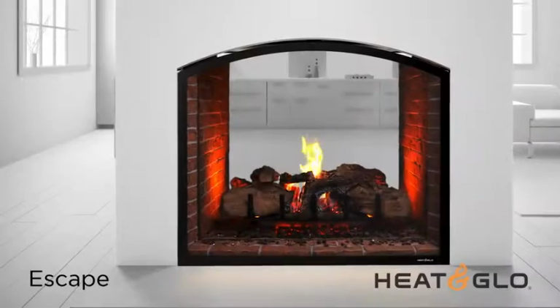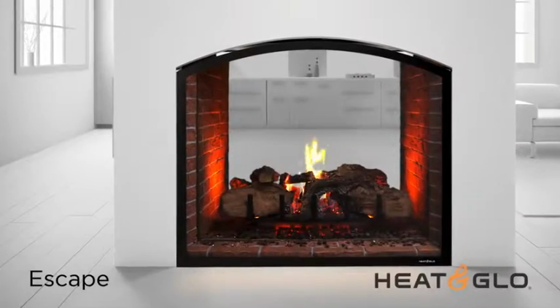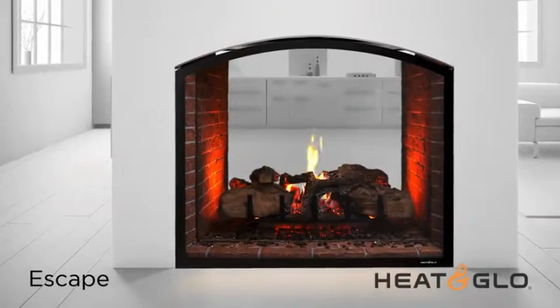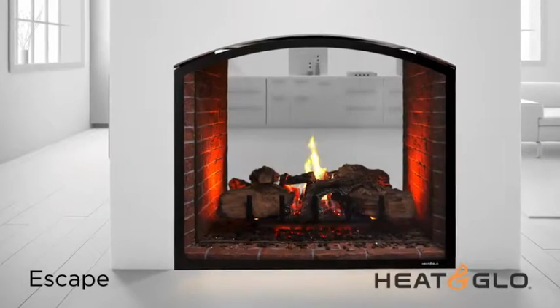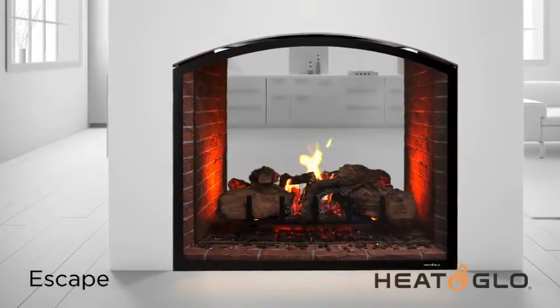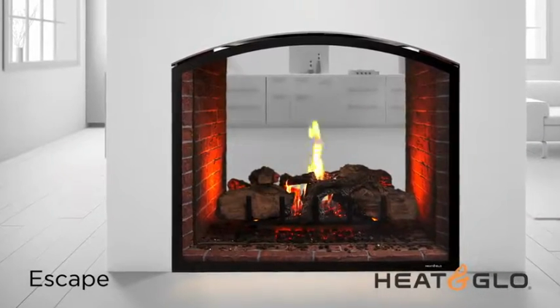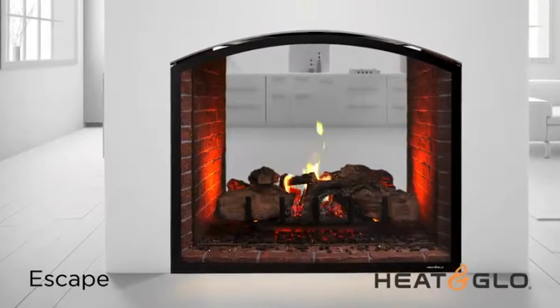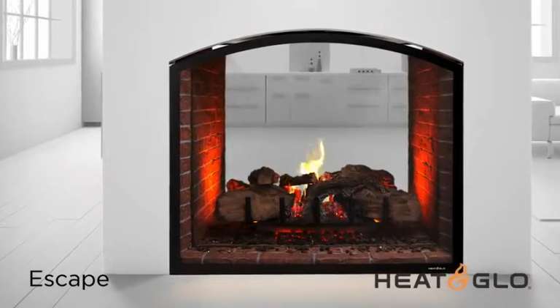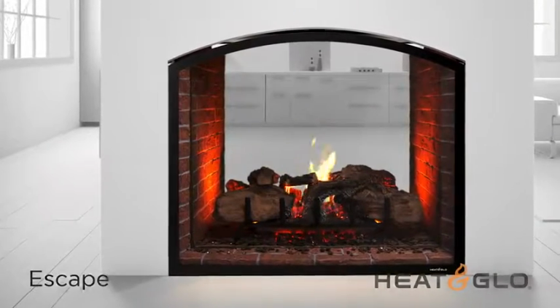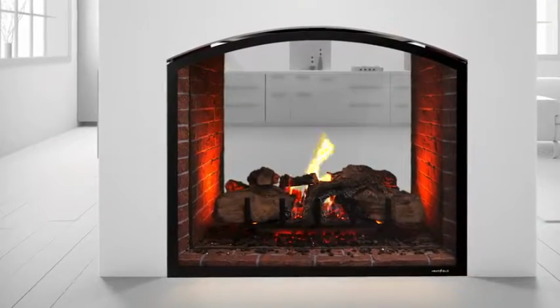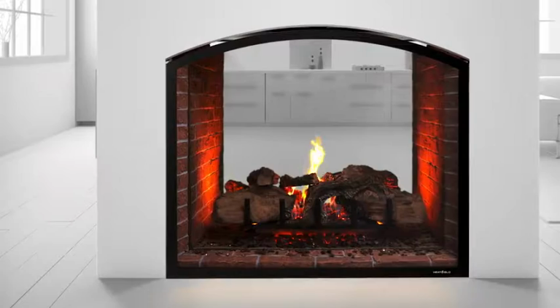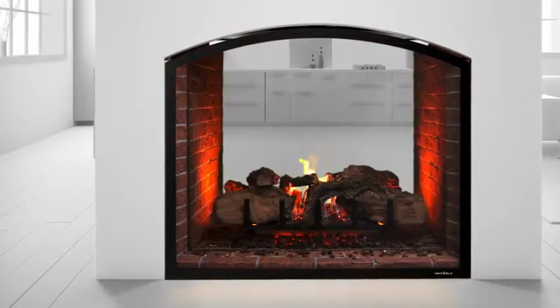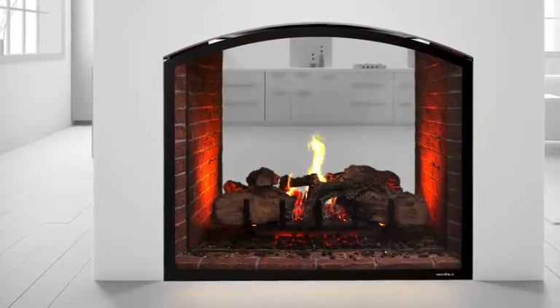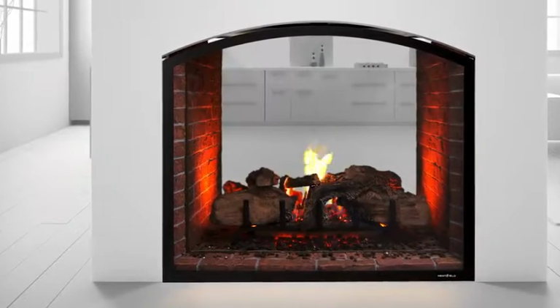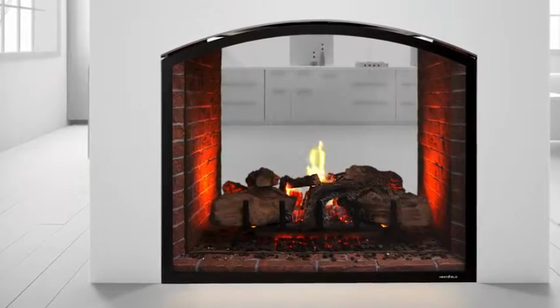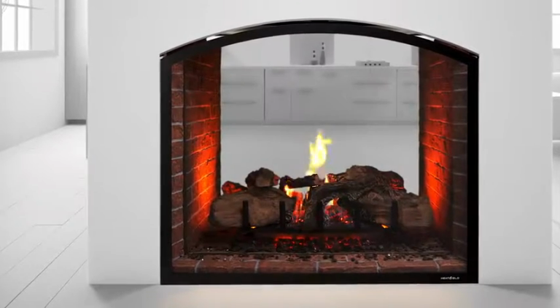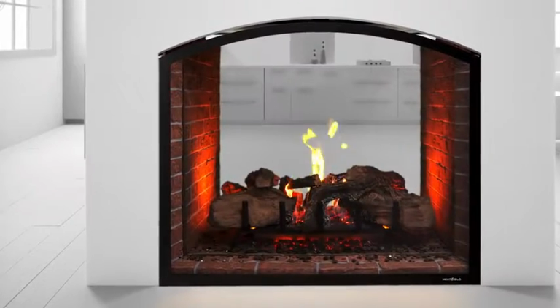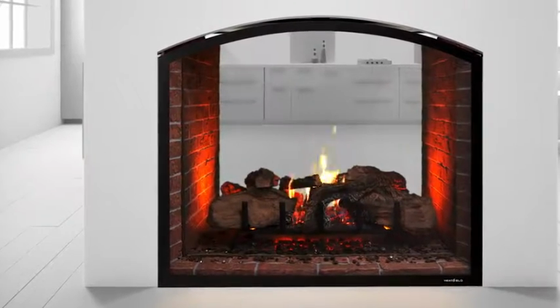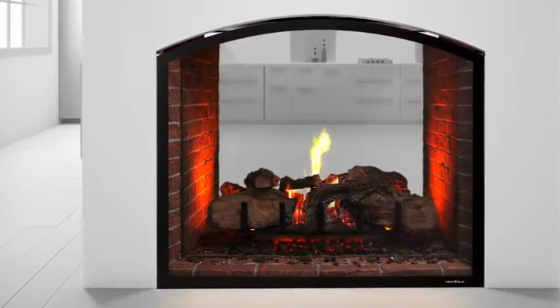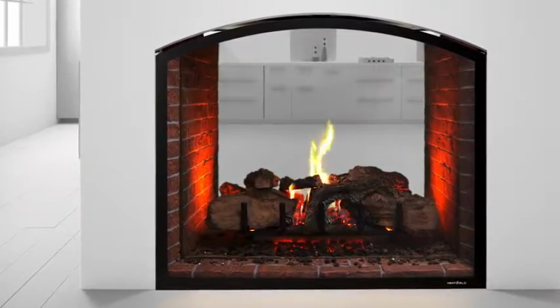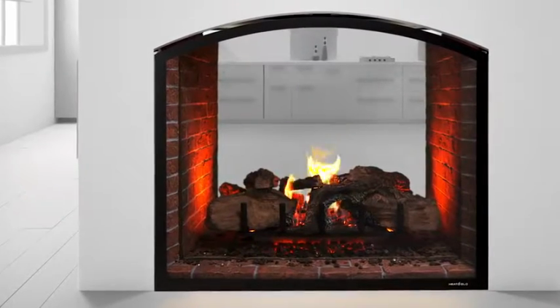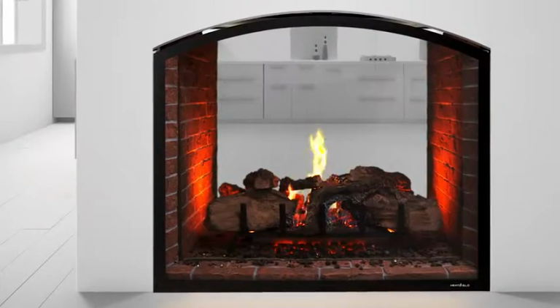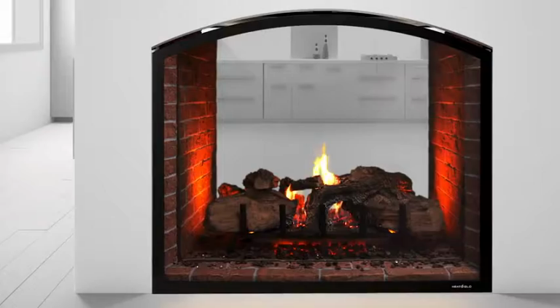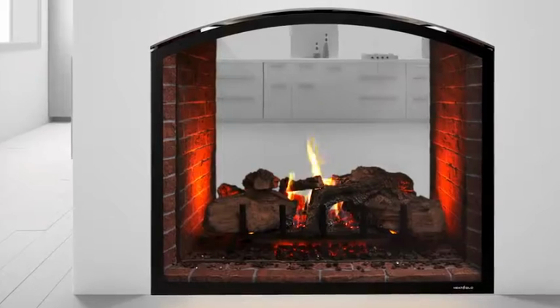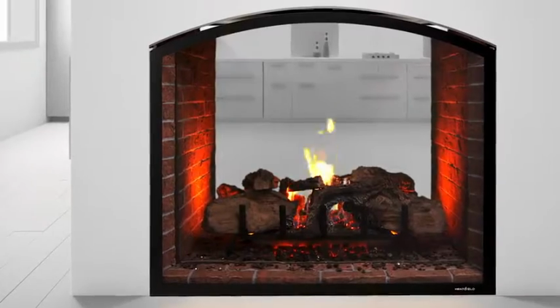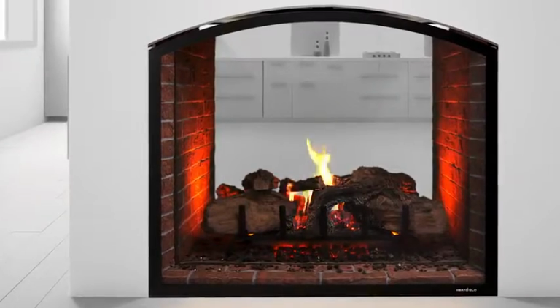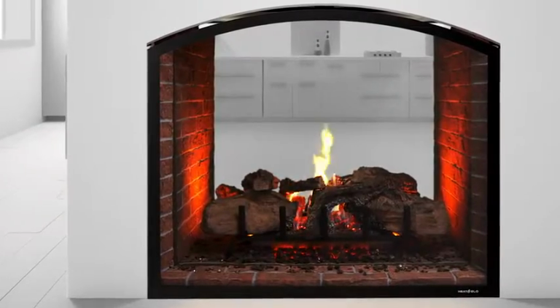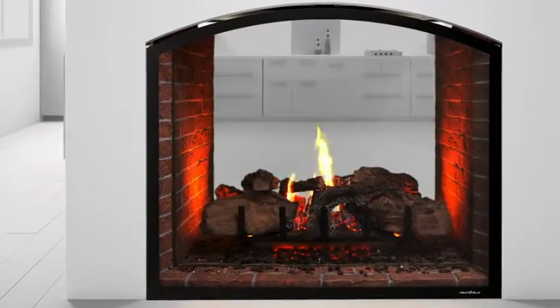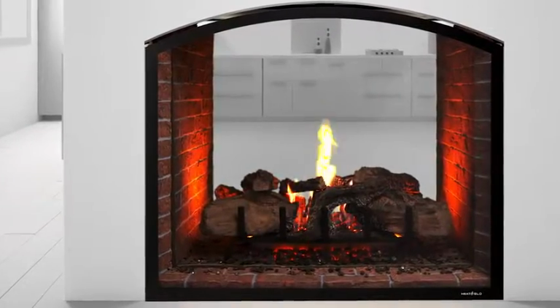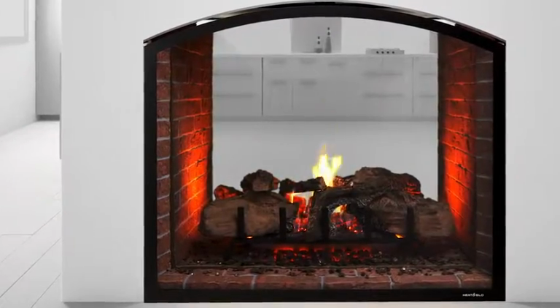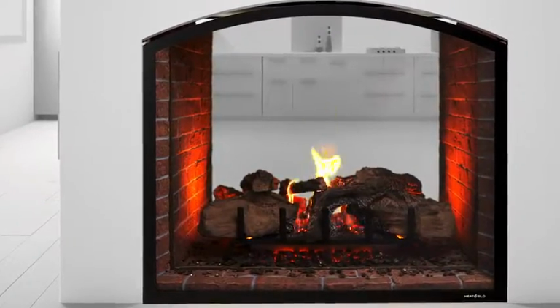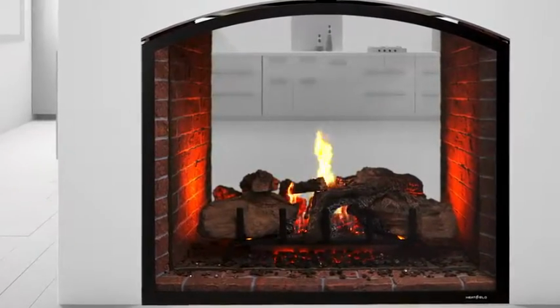A warming escape. This stunning see-through fireplace allows you to add architectural interest and ambiance to multiple rooms in a creative new way. One fireplace, two rooms of enjoyment.